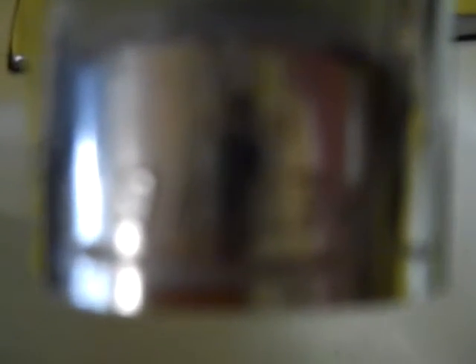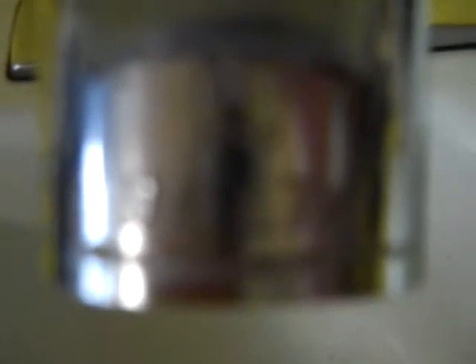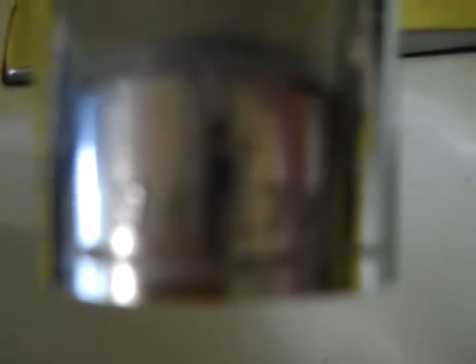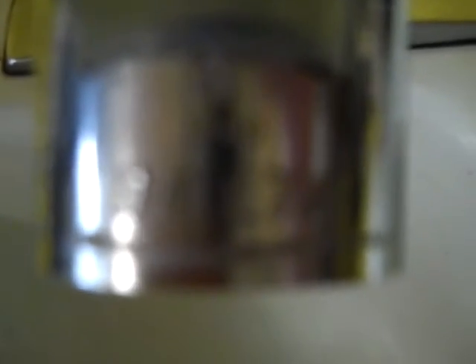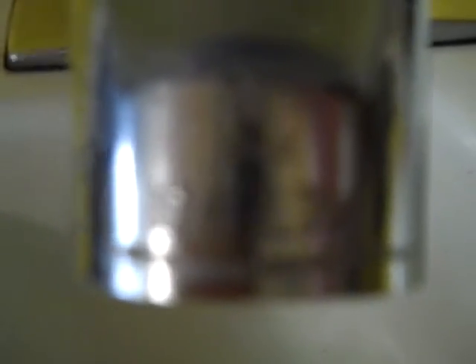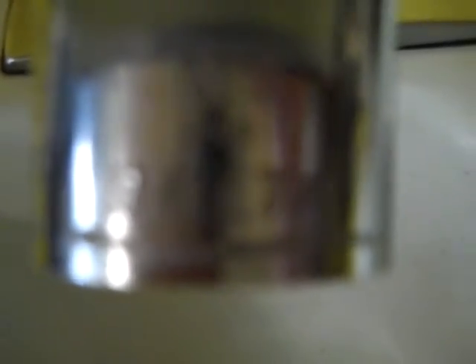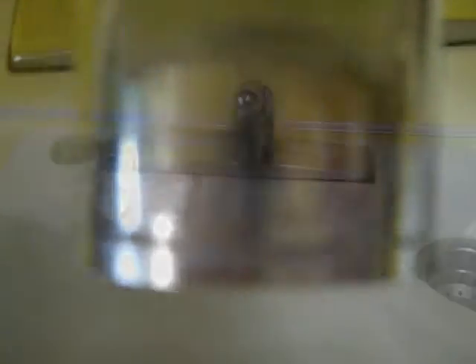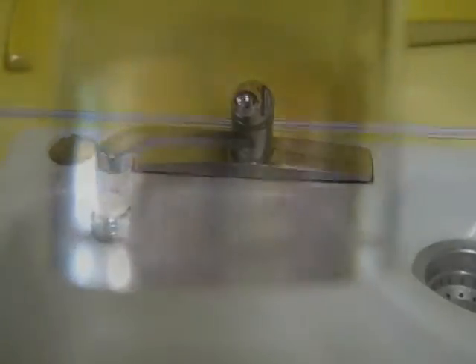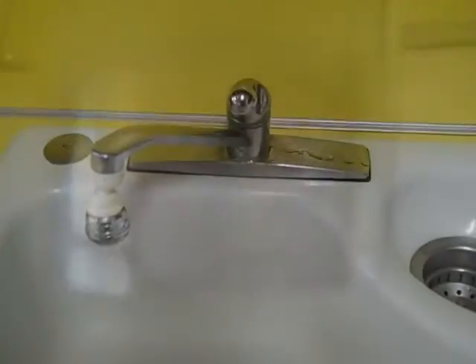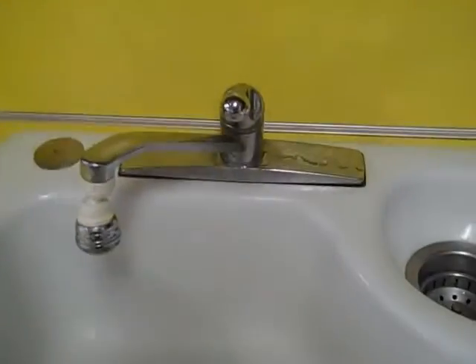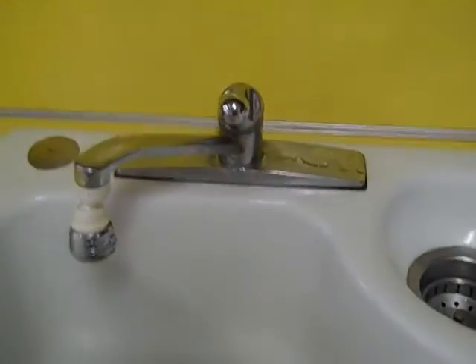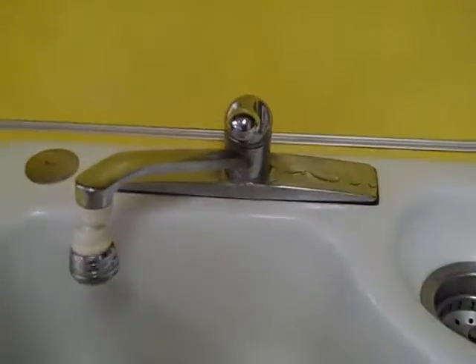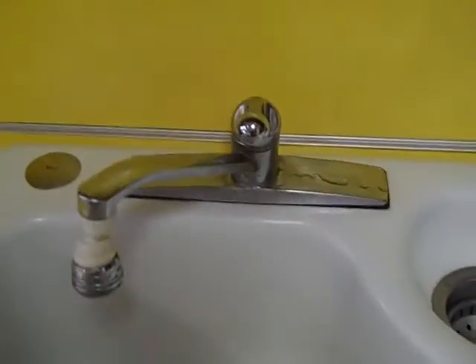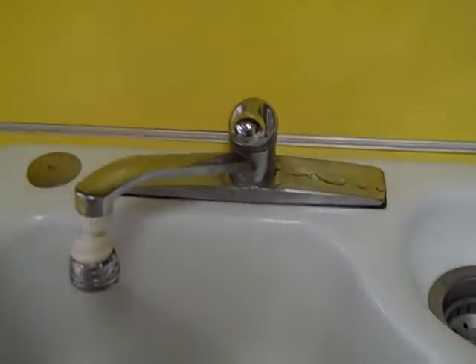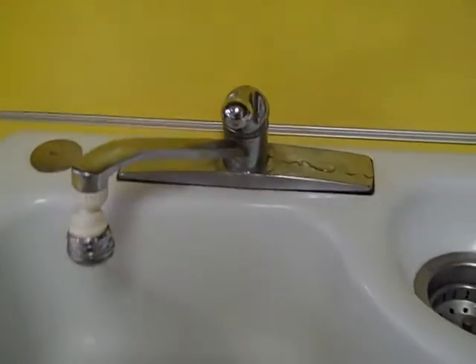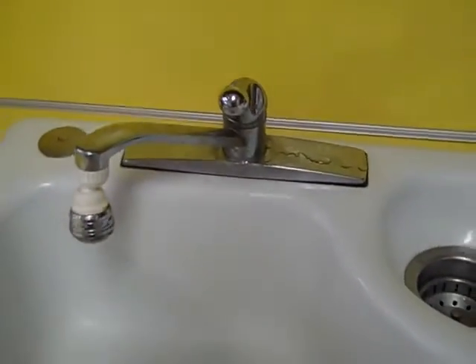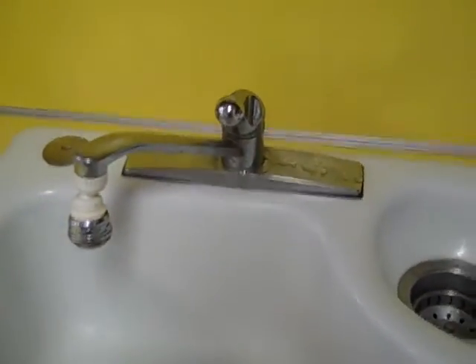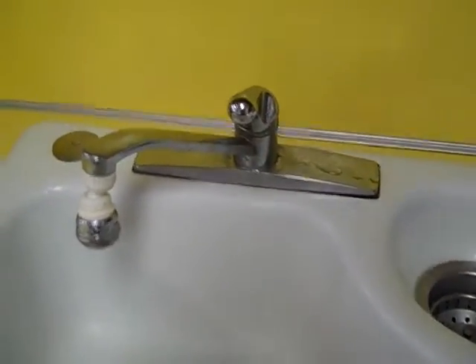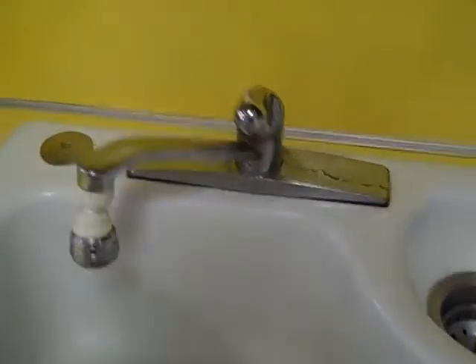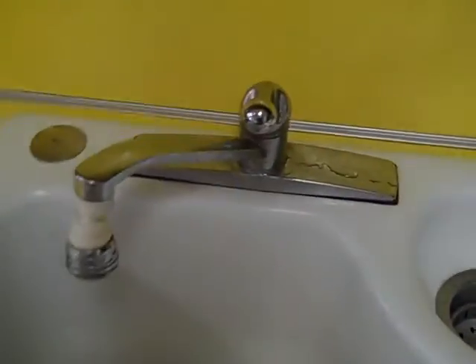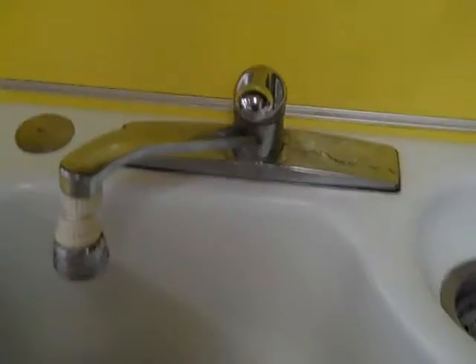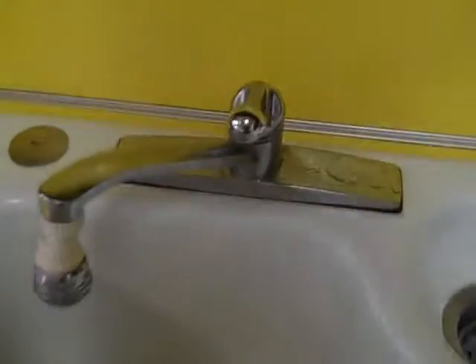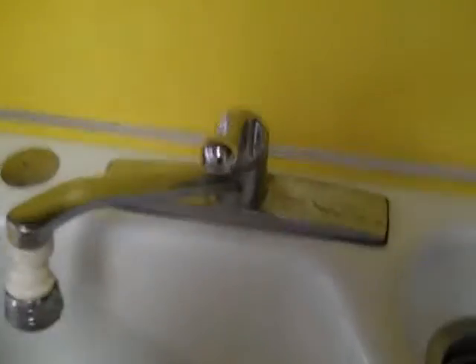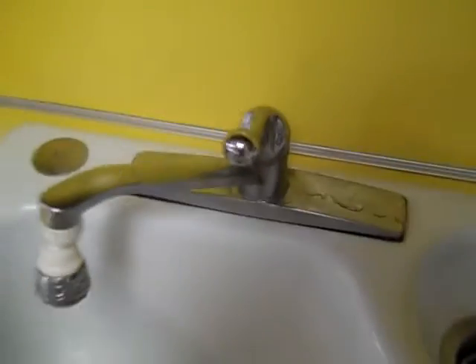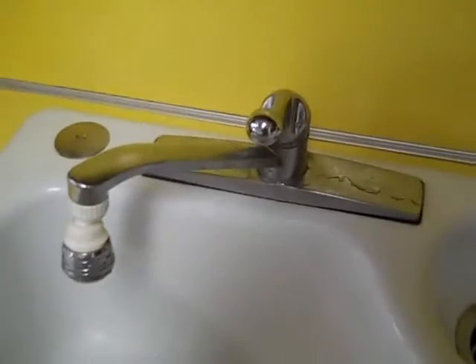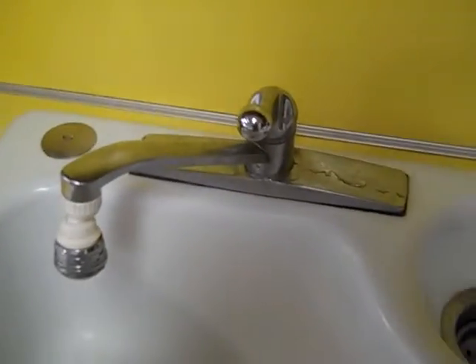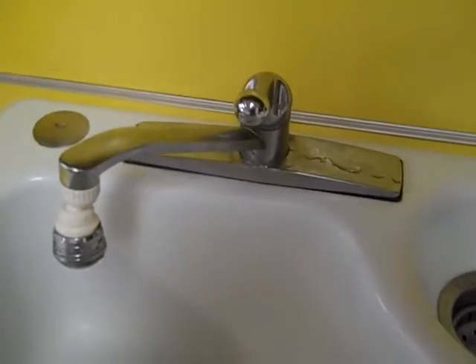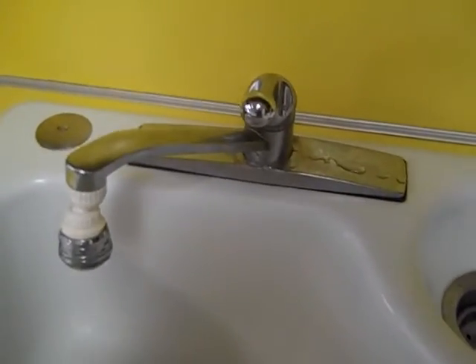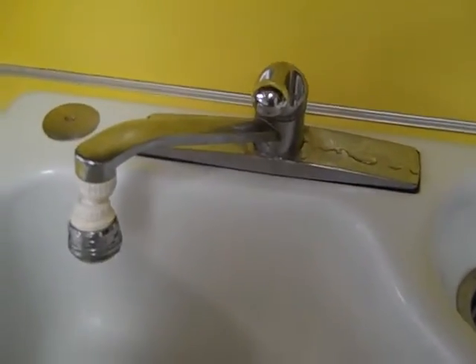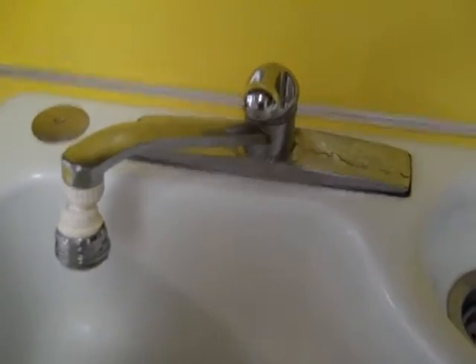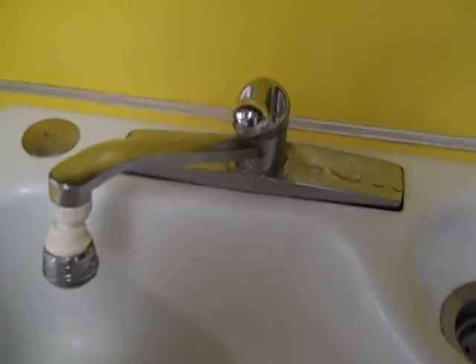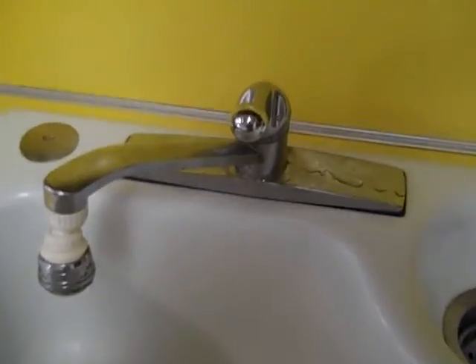Delta 1900. Today I'm going to show you how to fix a leaky Delta faucet, the old style.